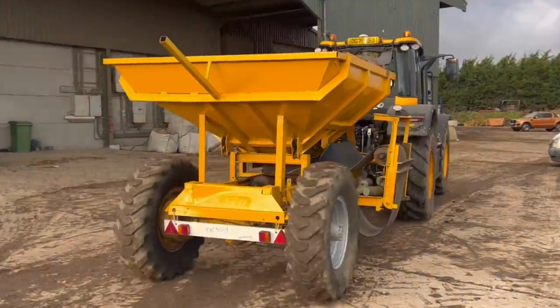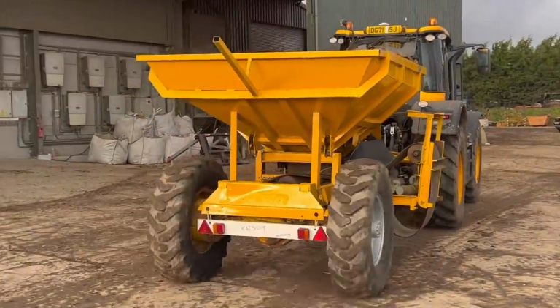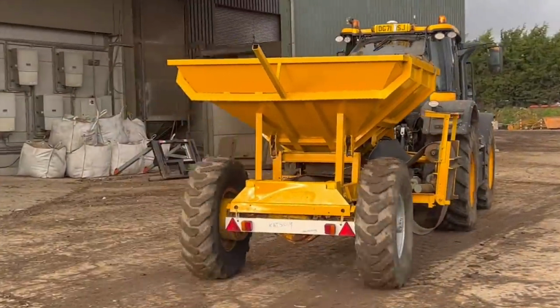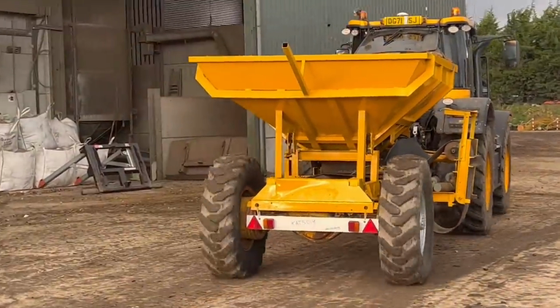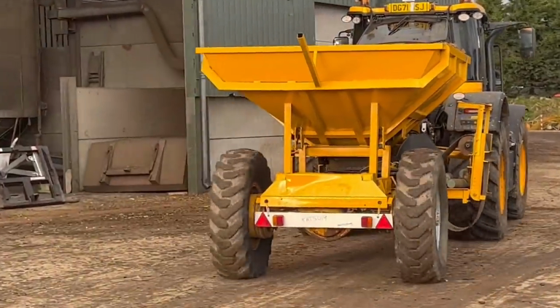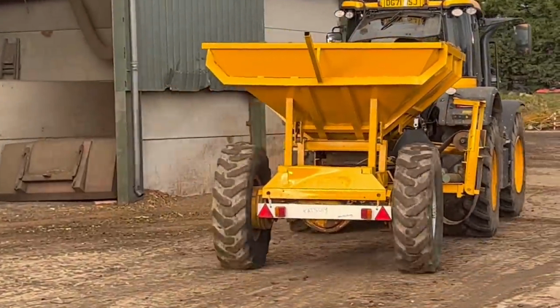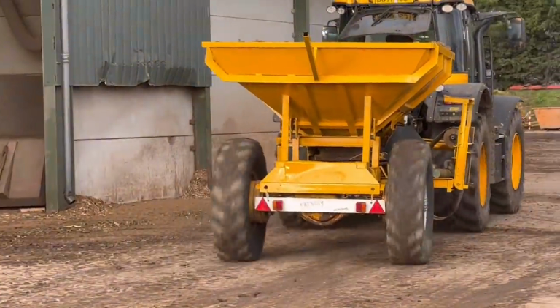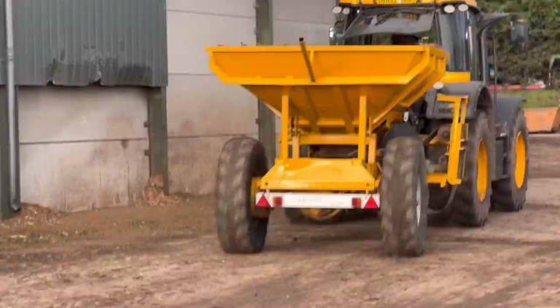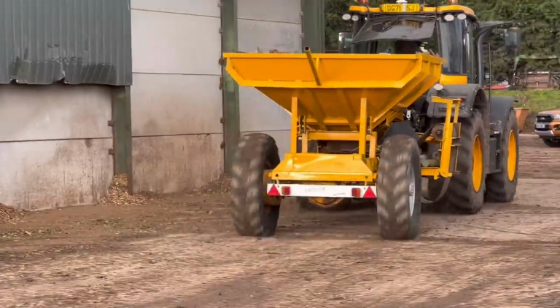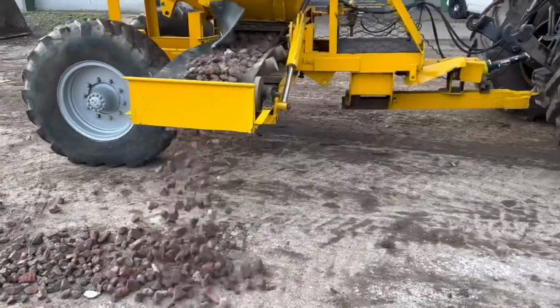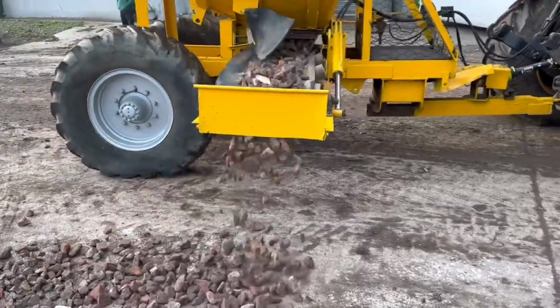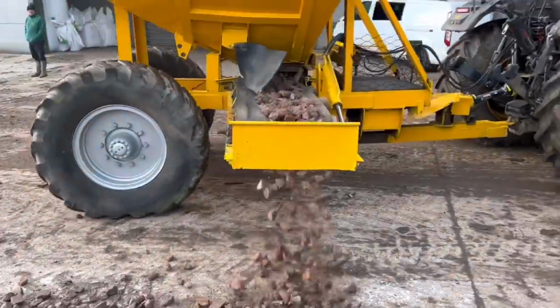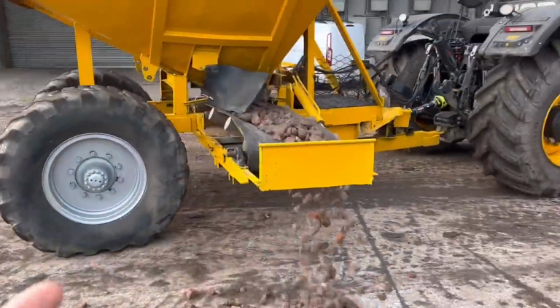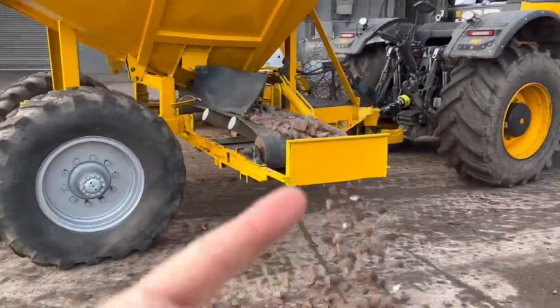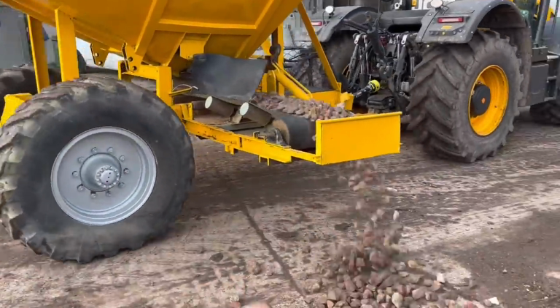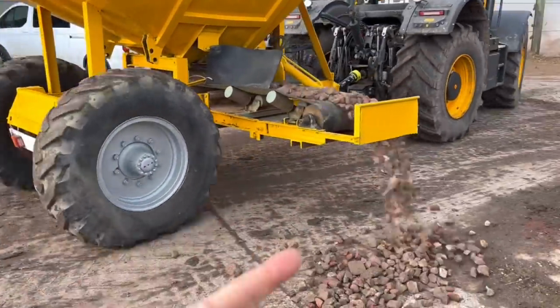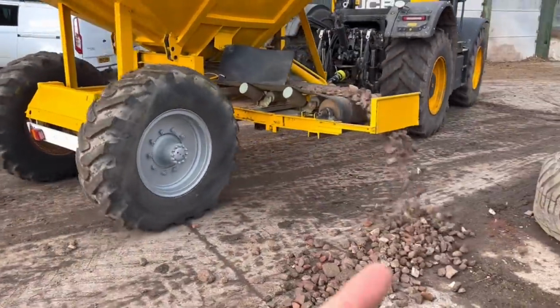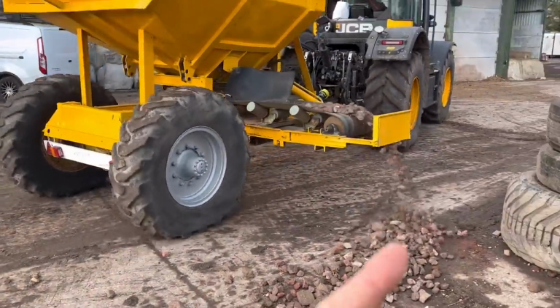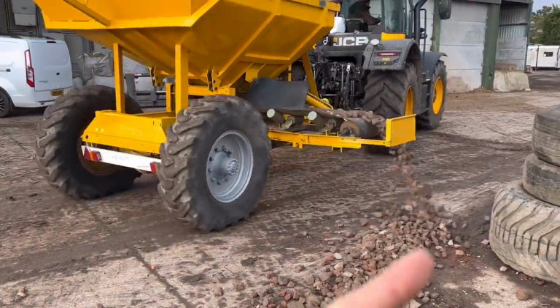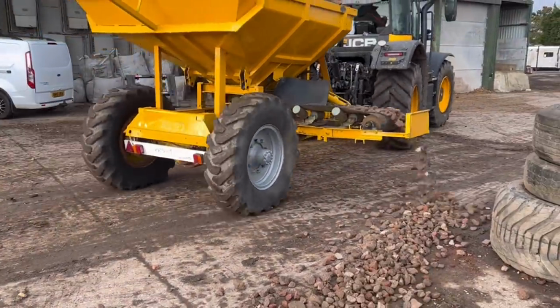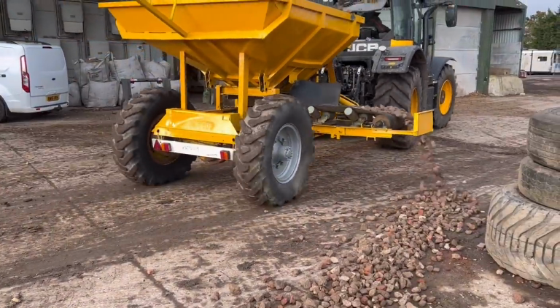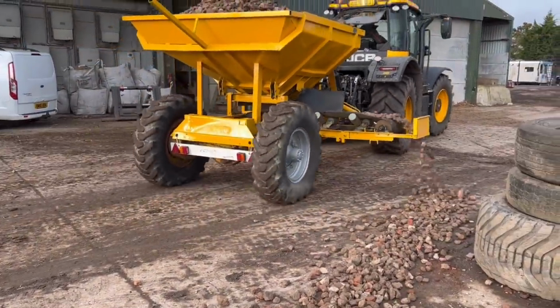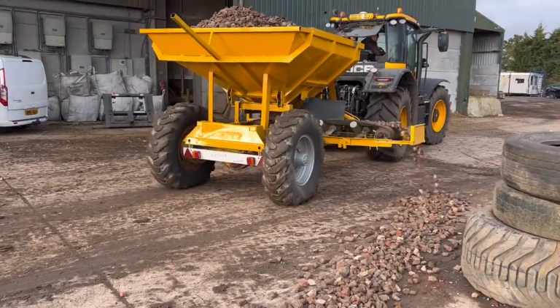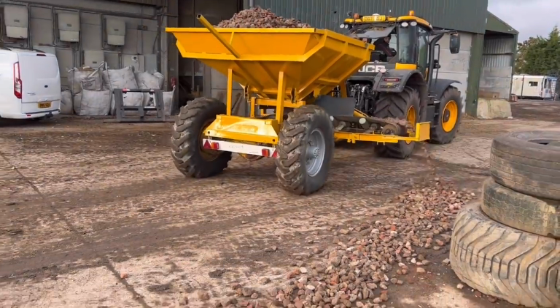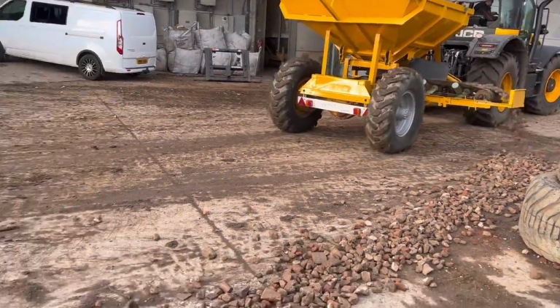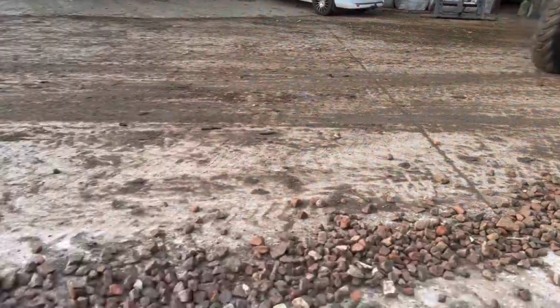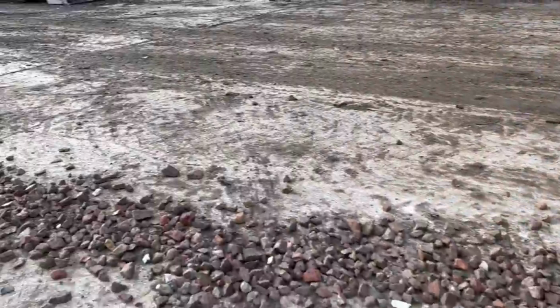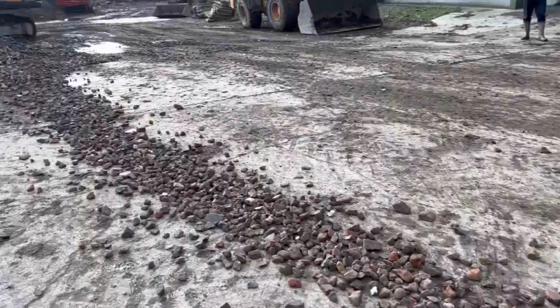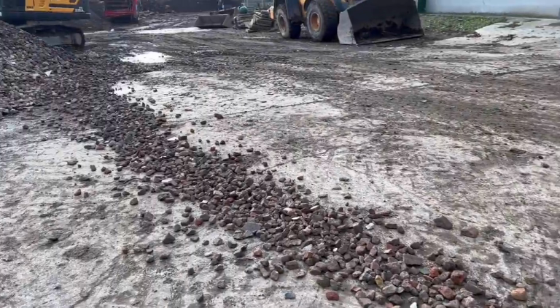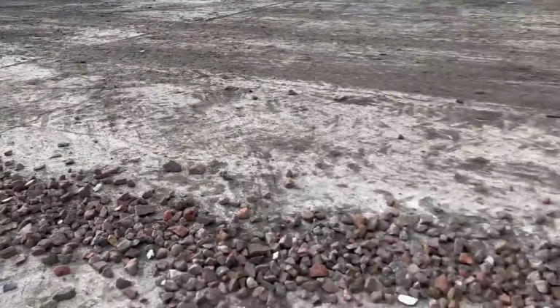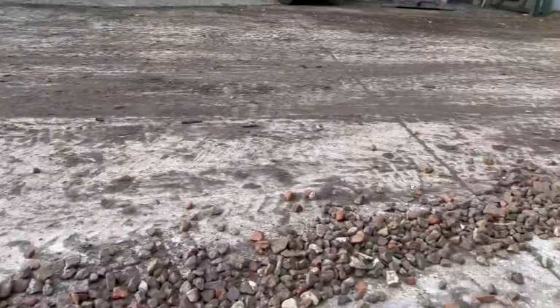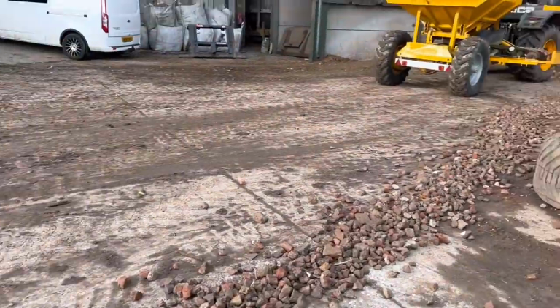We're going to go and weigh it now, and then we can see what it uses in however many metres. We're just driving along now, seeing how many tonnes it puts out in so many metres, just to get a bit of an idea of what speed we need to be going and what we're going to use.